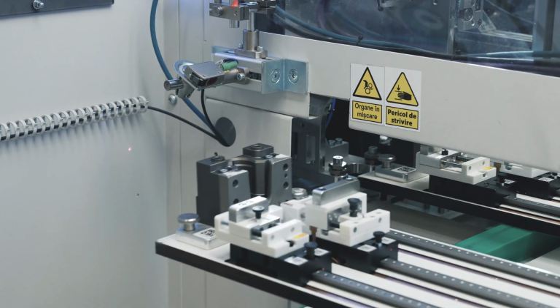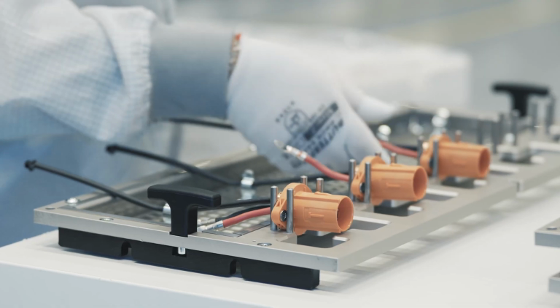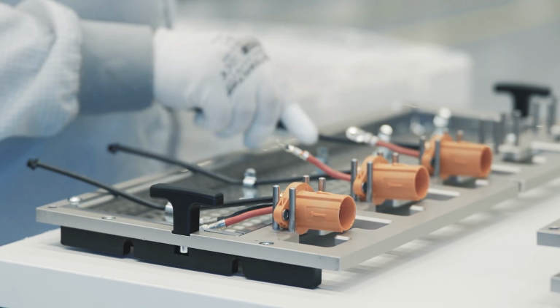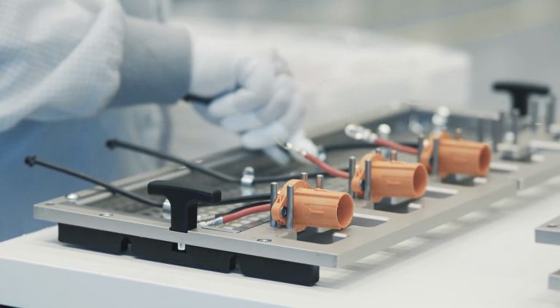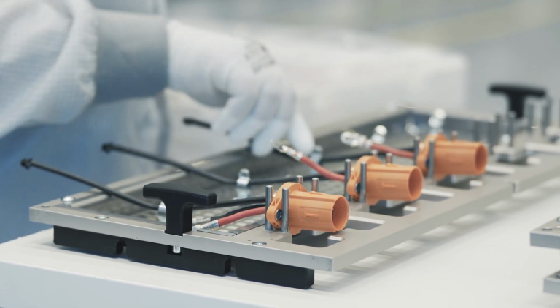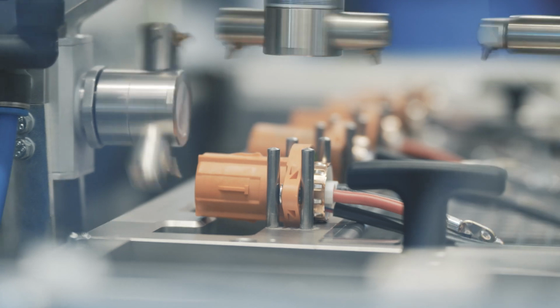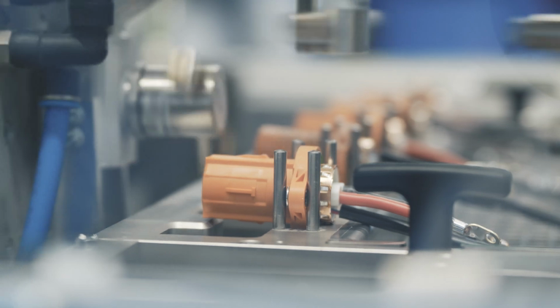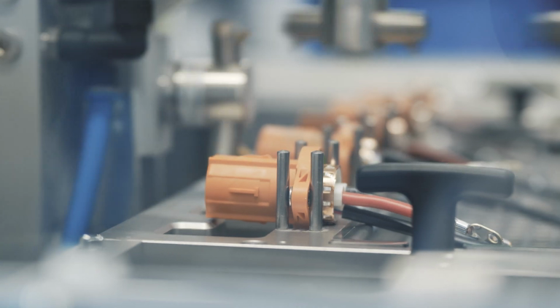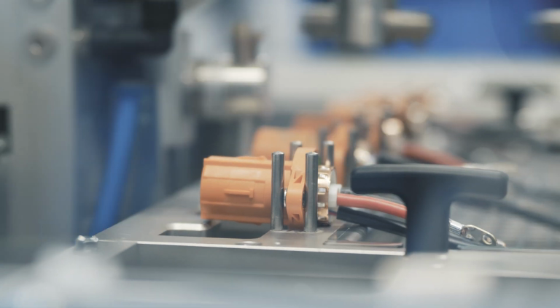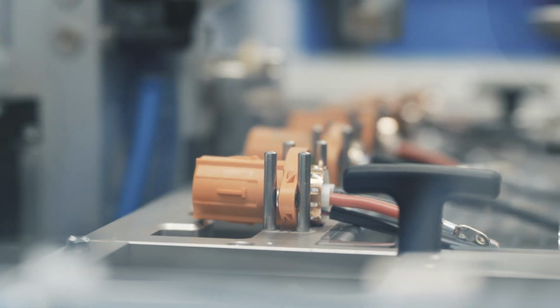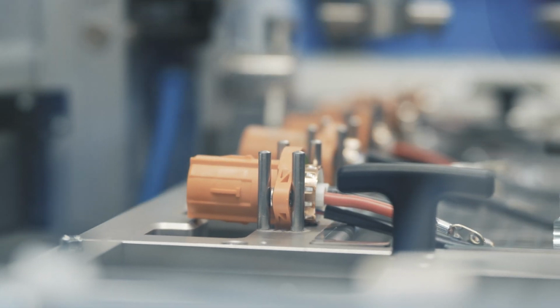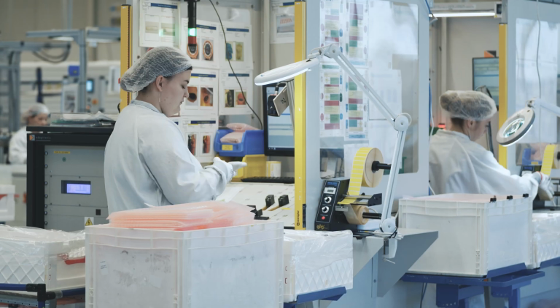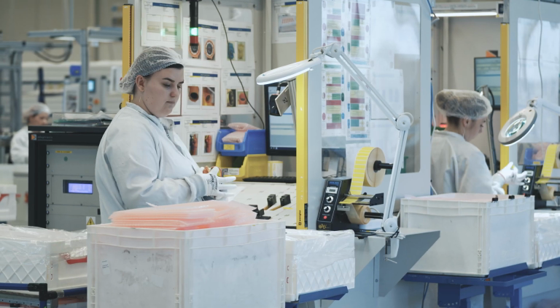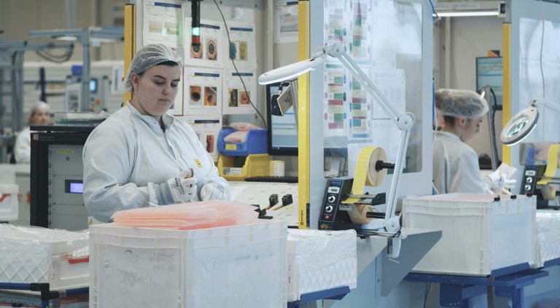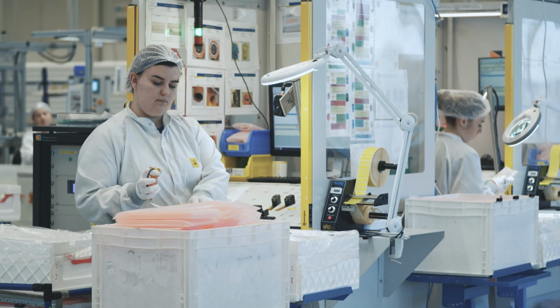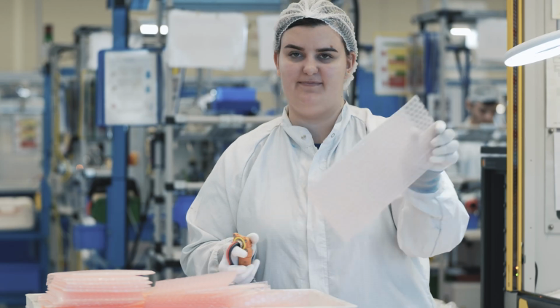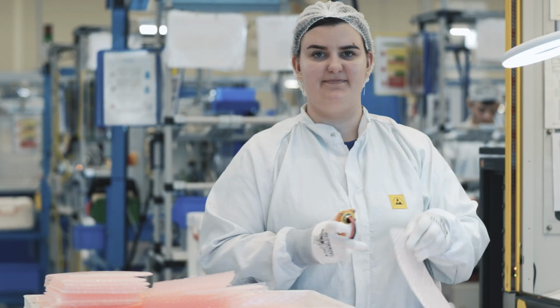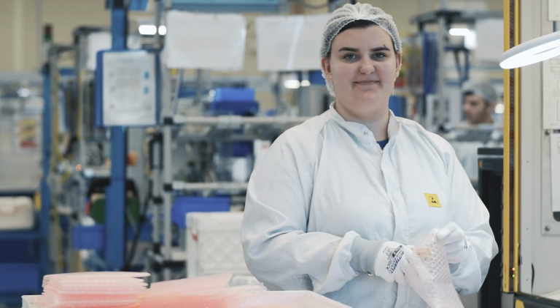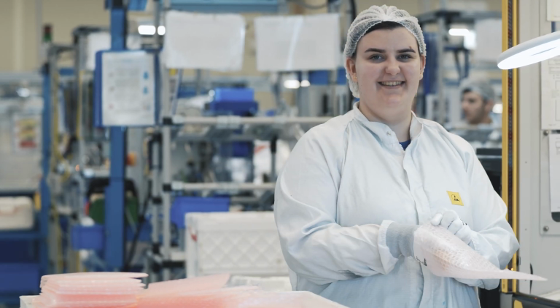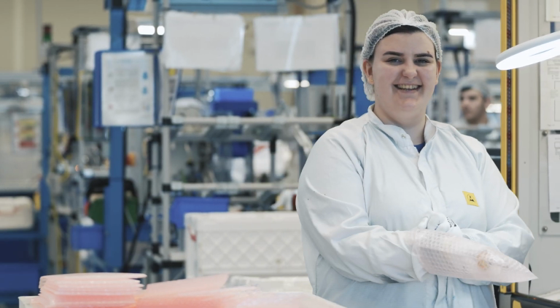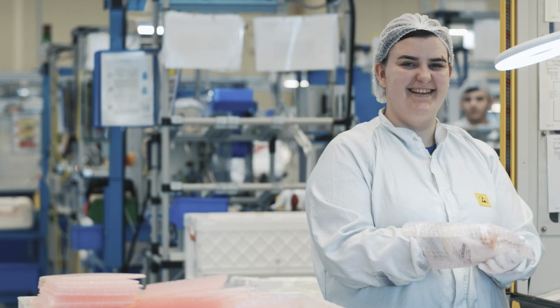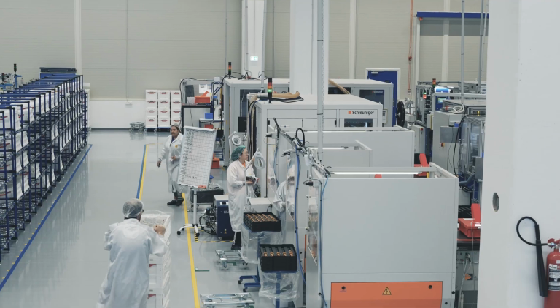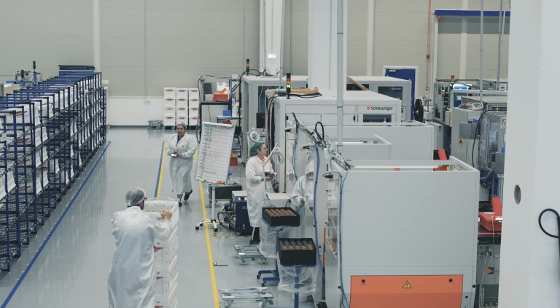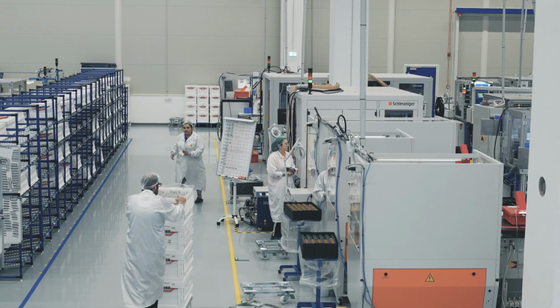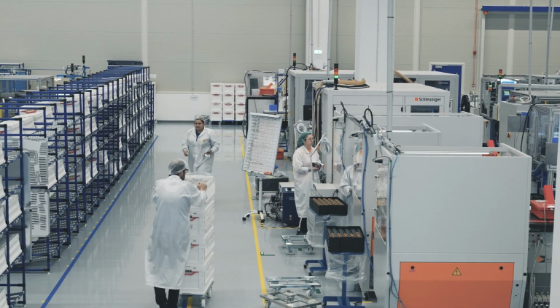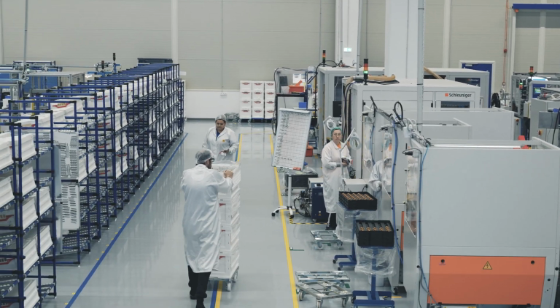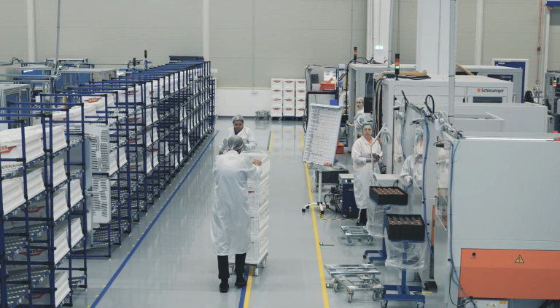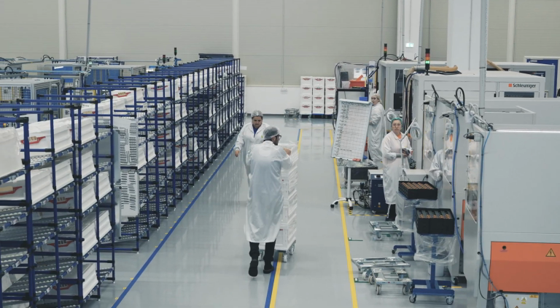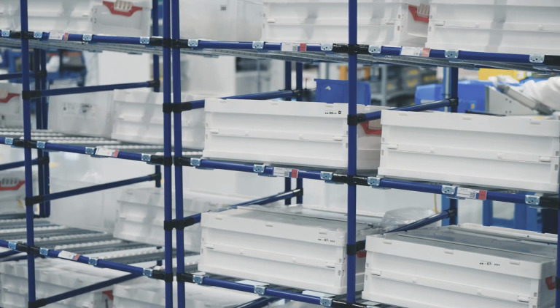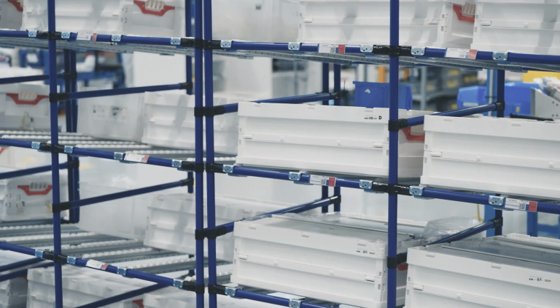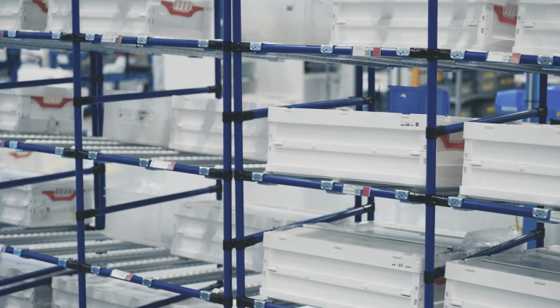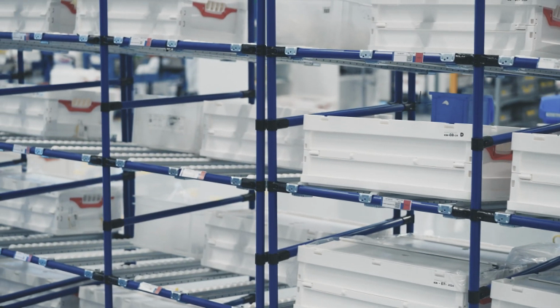State-of-the-art air filters capture both coarse and fine dust, with real-time filter performance monitoring. To maintain this level of cleanliness, we do not use wooden pallets or cardboard boxes.